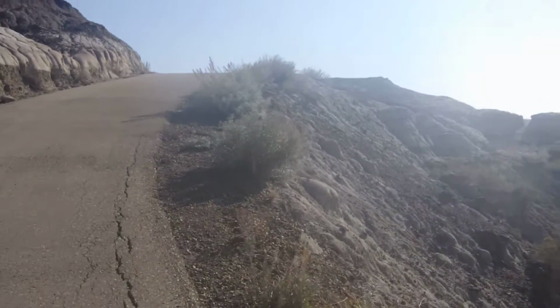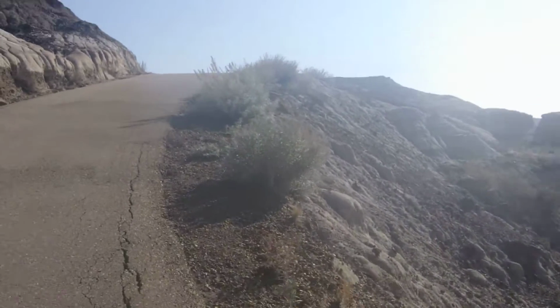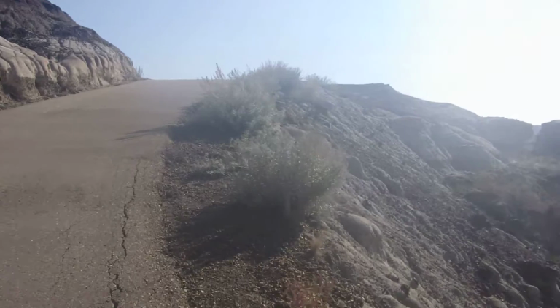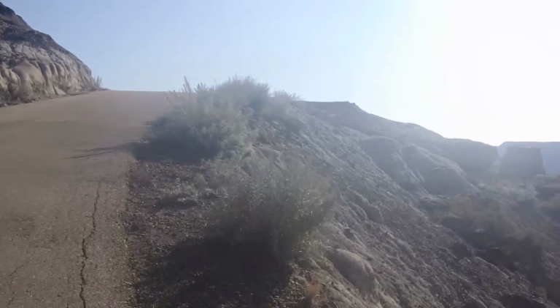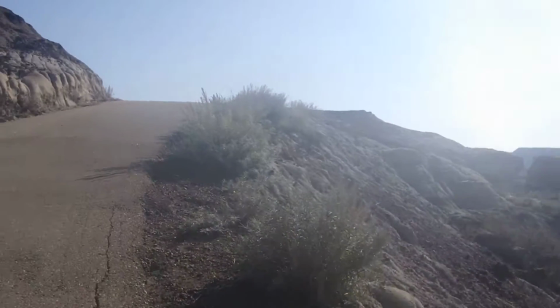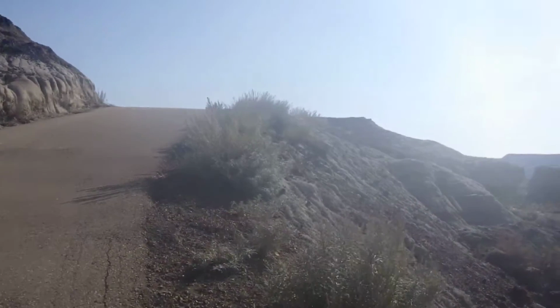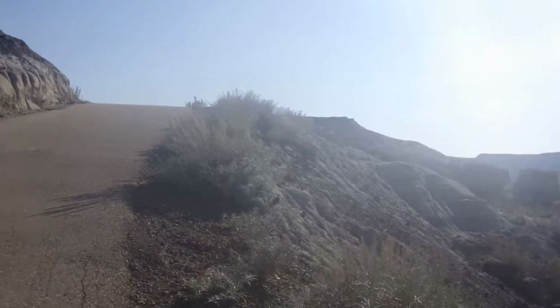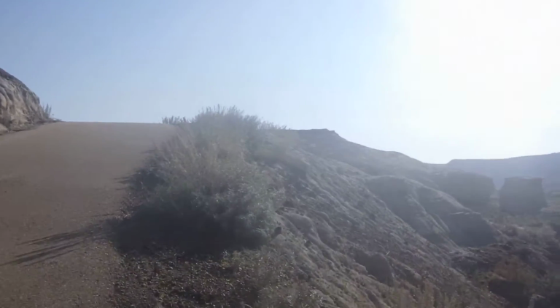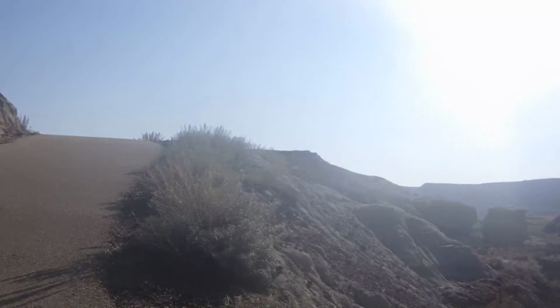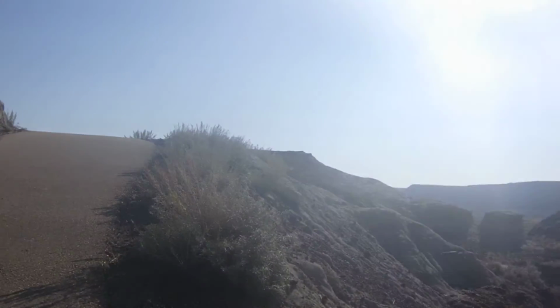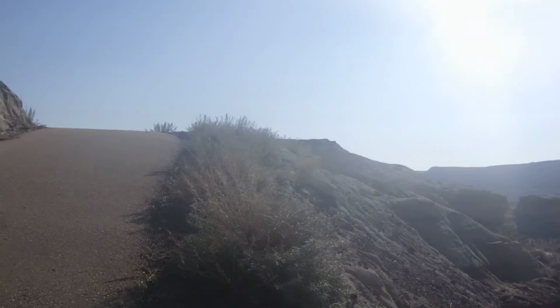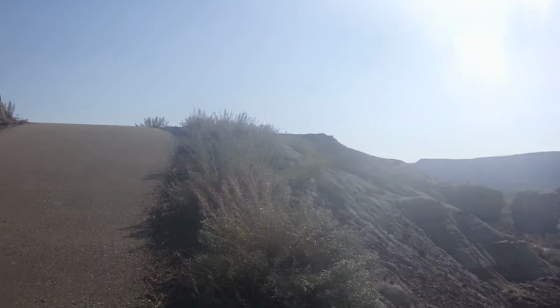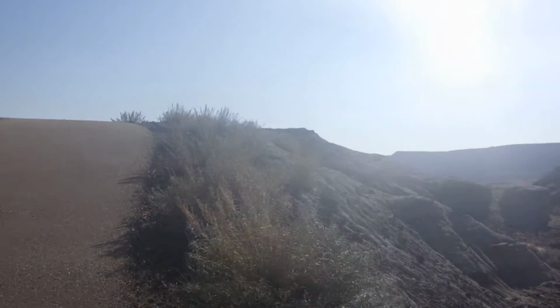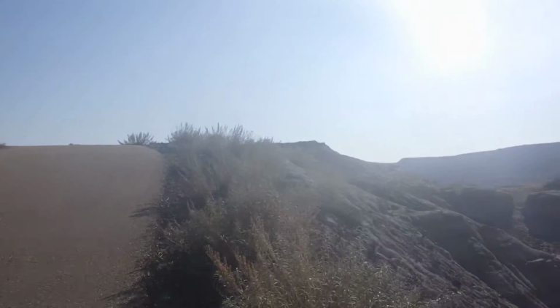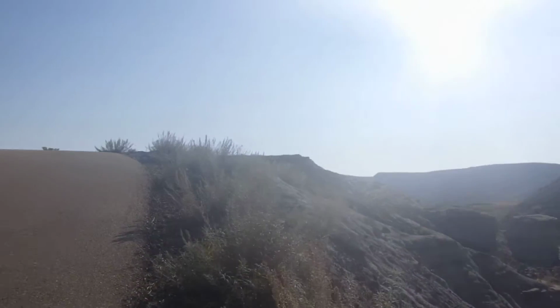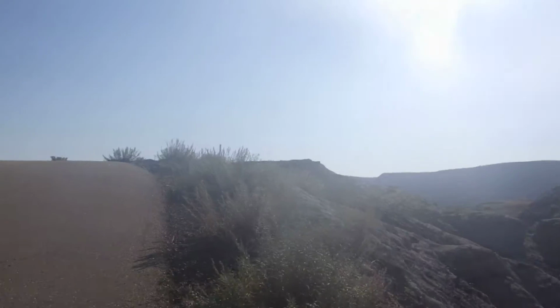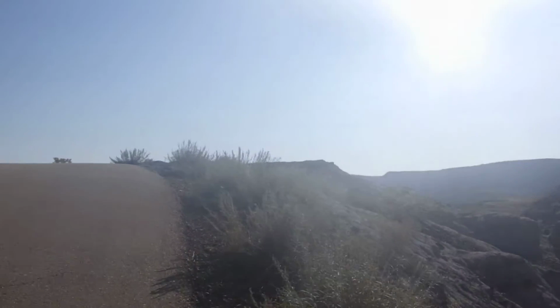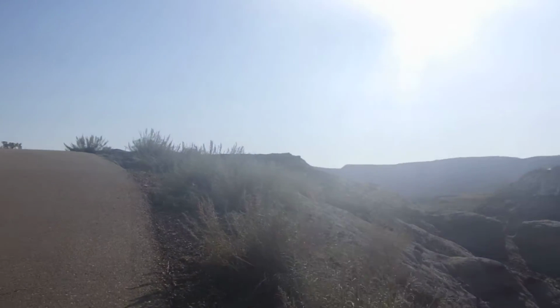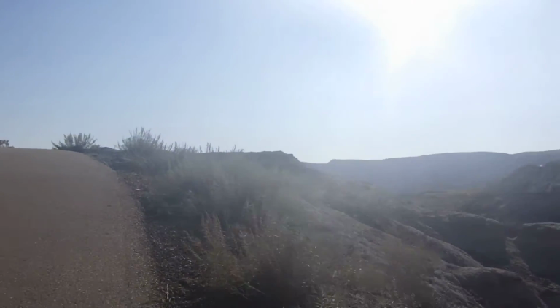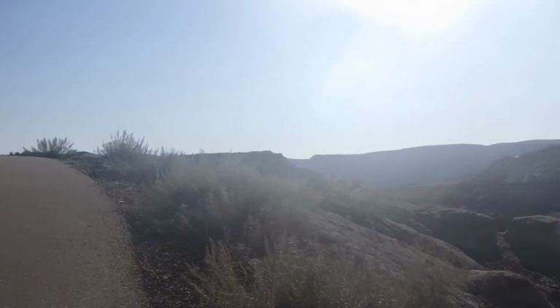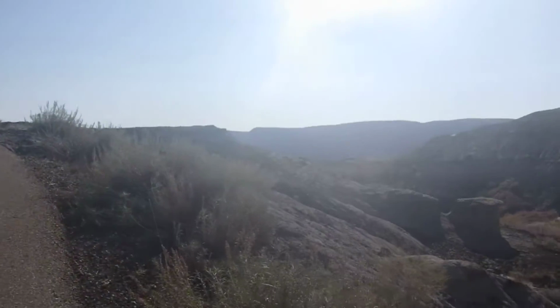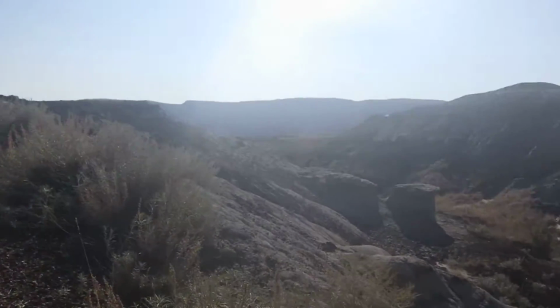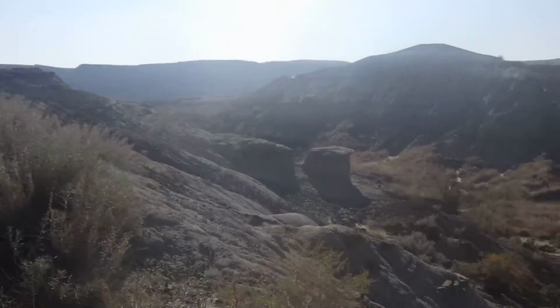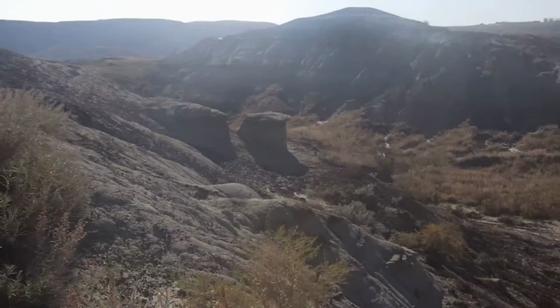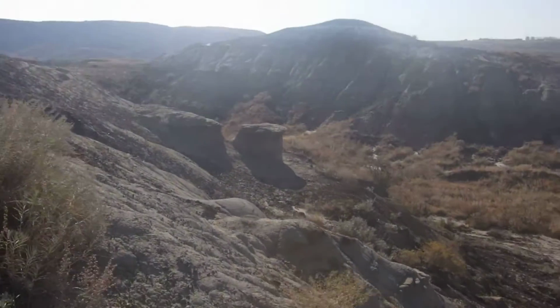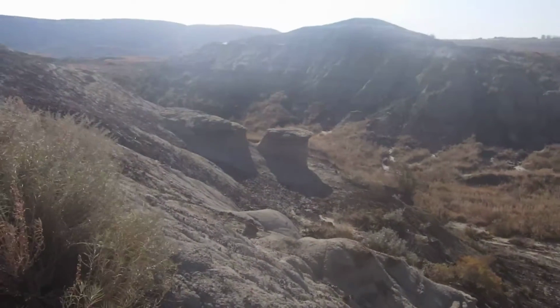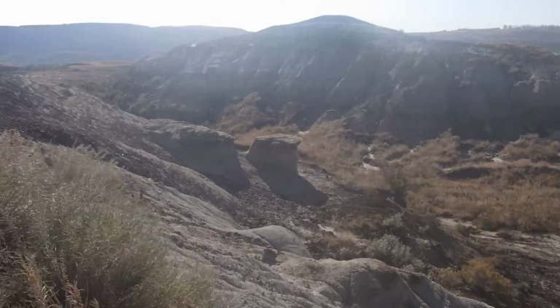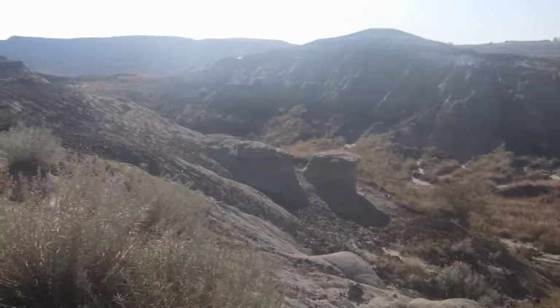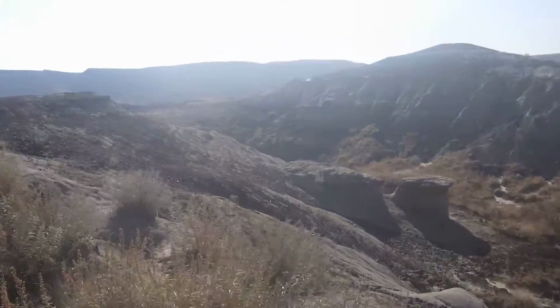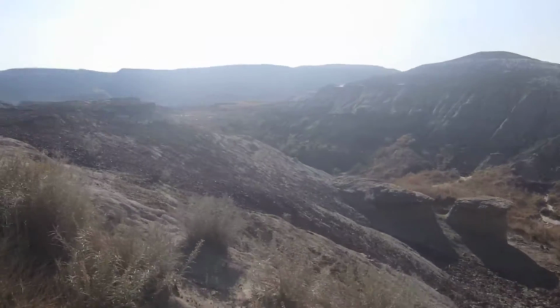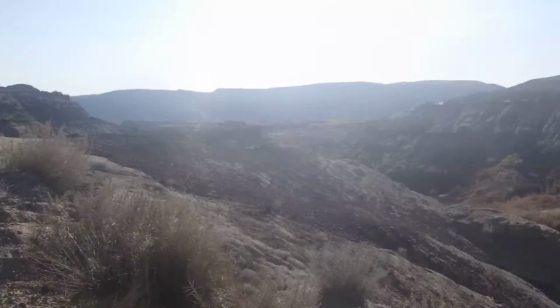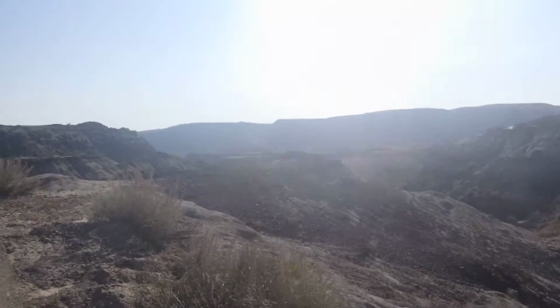There is a cactus here. Let's just see if we can spot some. Nice little structure there.